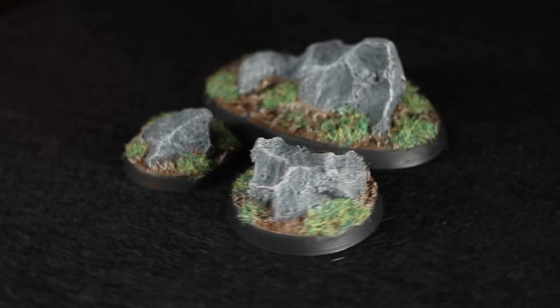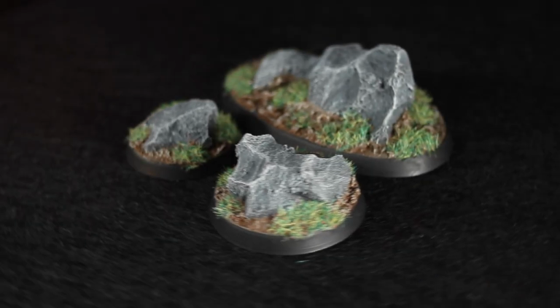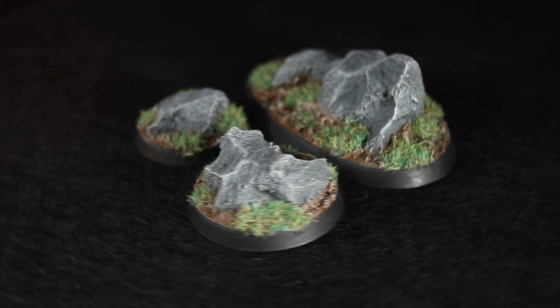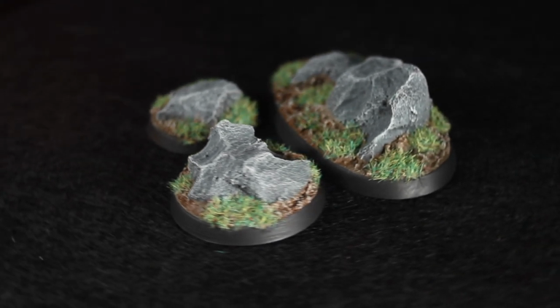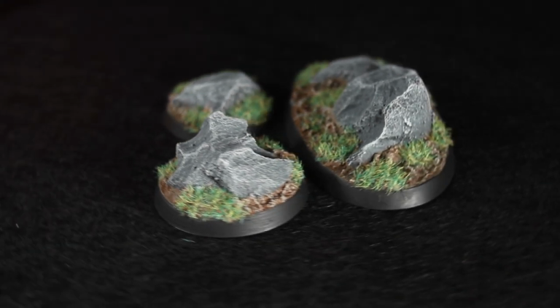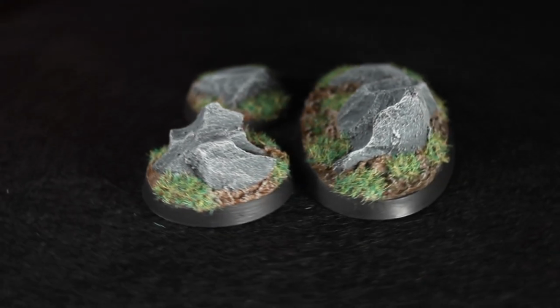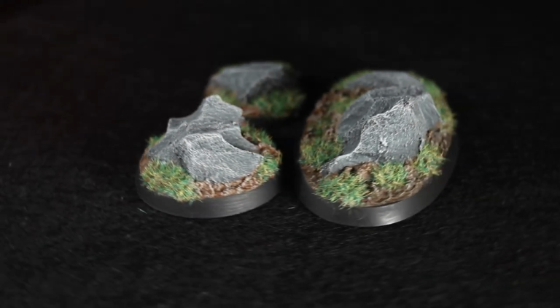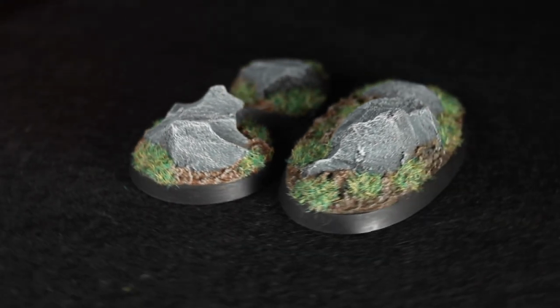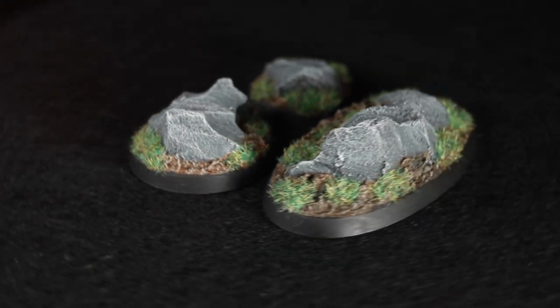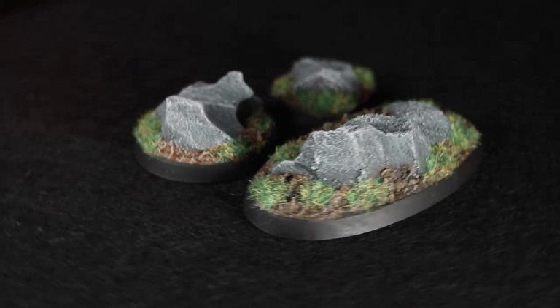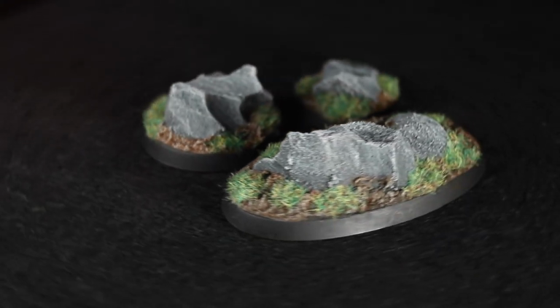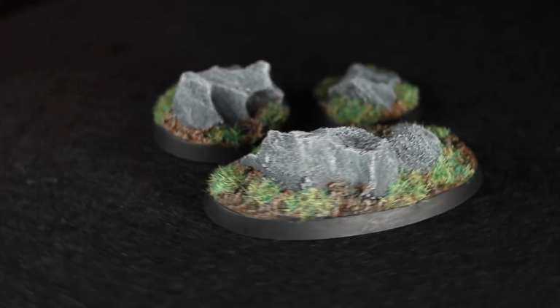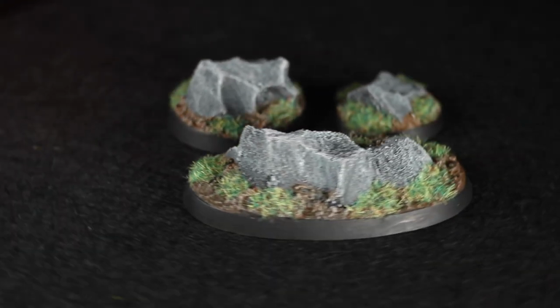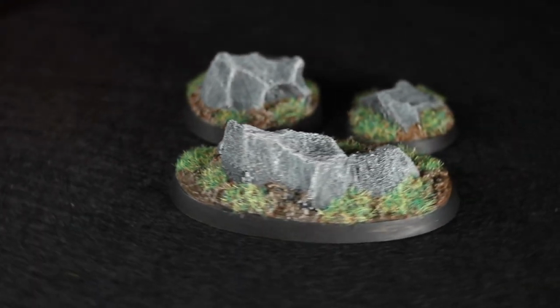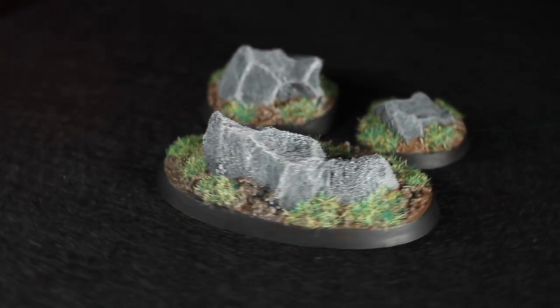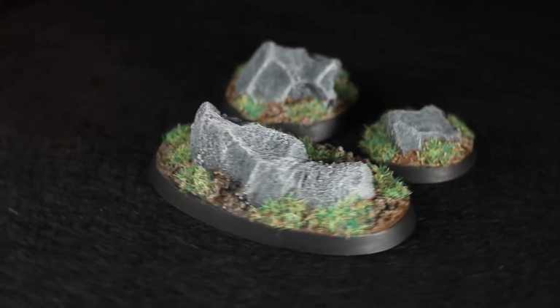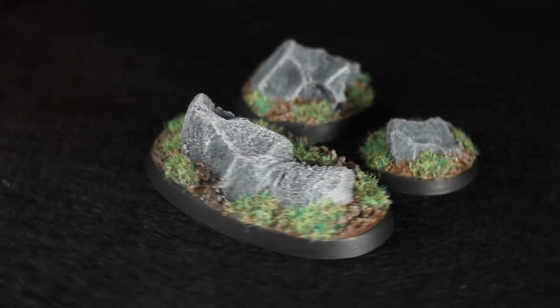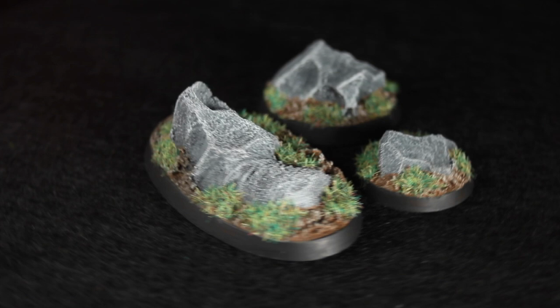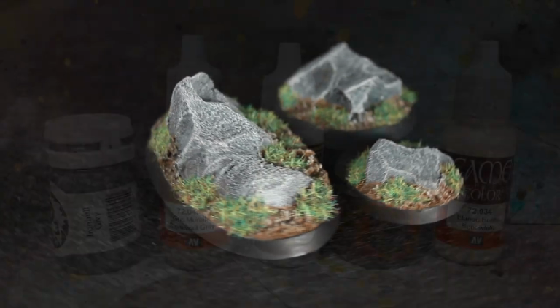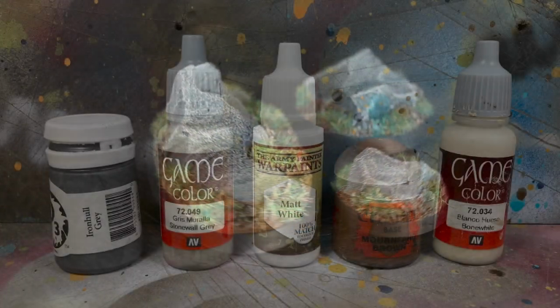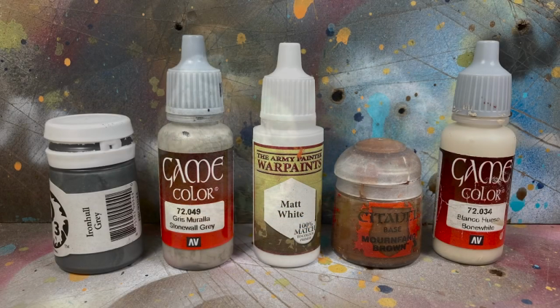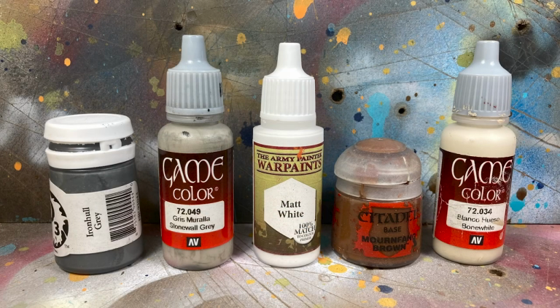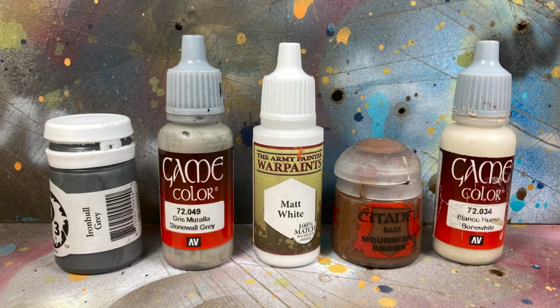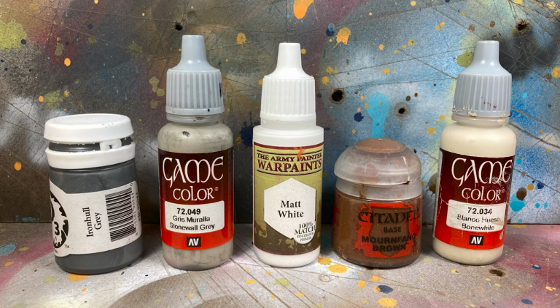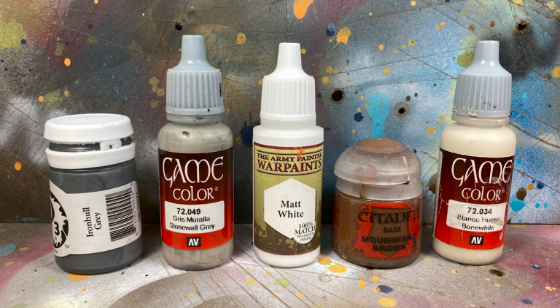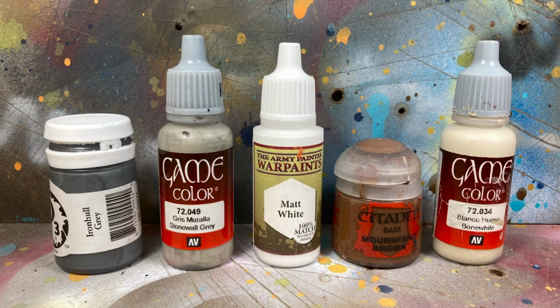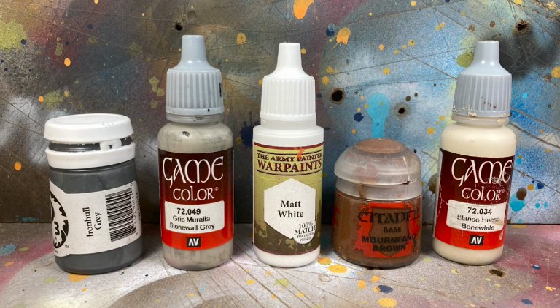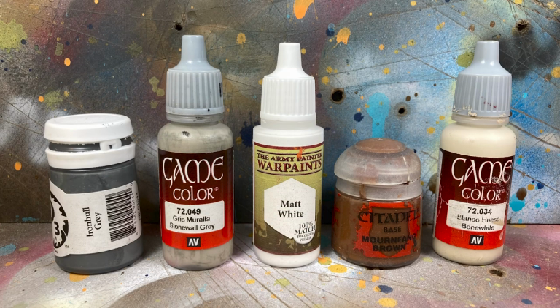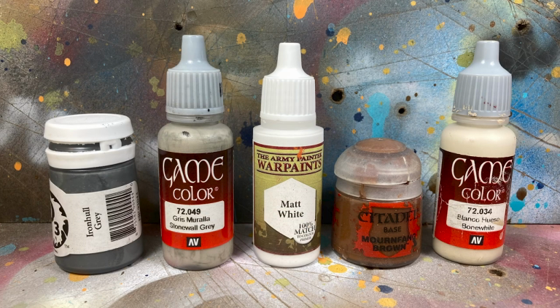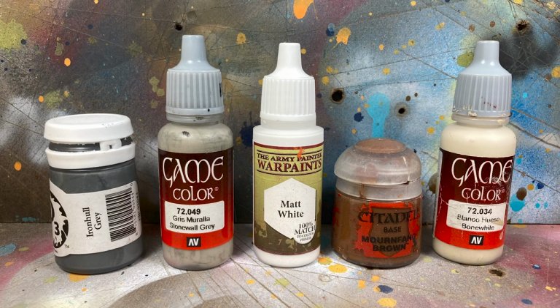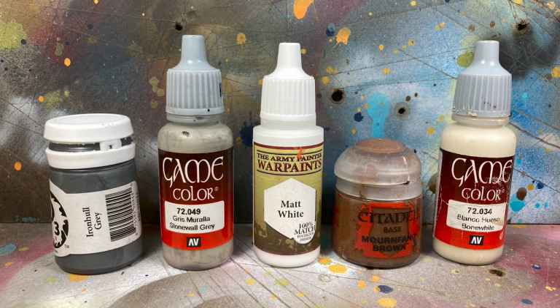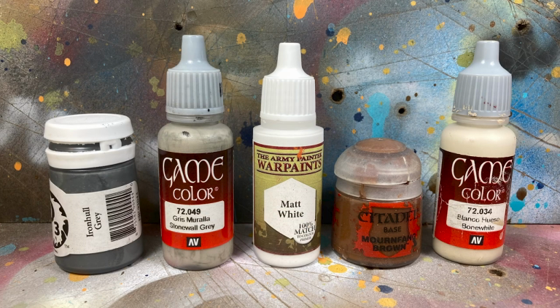Hey guys, Jay here, welcome to Eons of Battle. Today I'm going to show you how to build some scenic boulder bases. Here are the paints I'll be using — you can find a full list of materials in the description below.